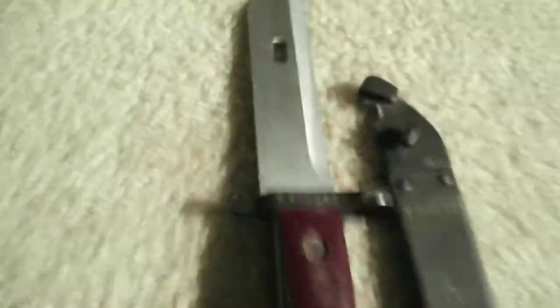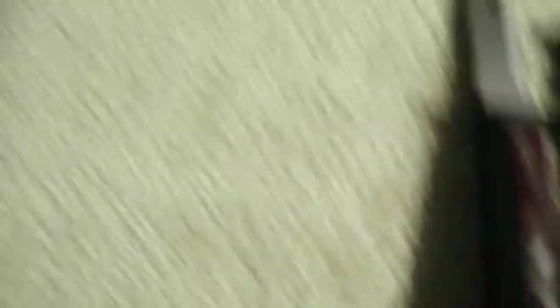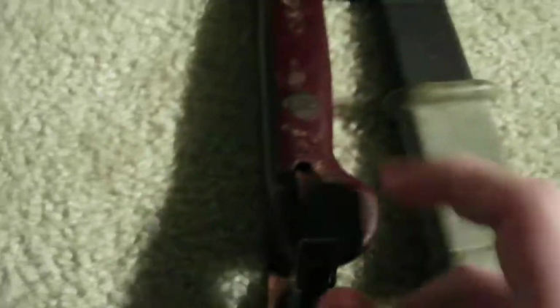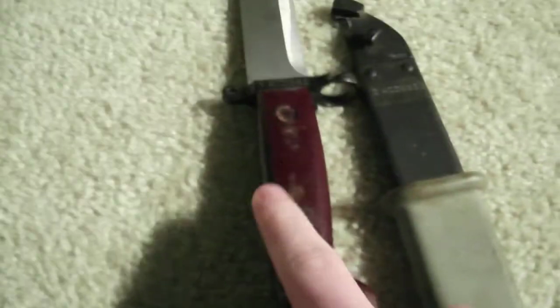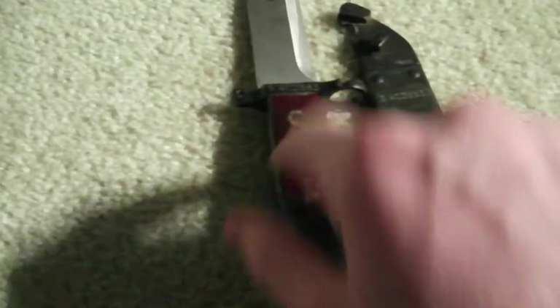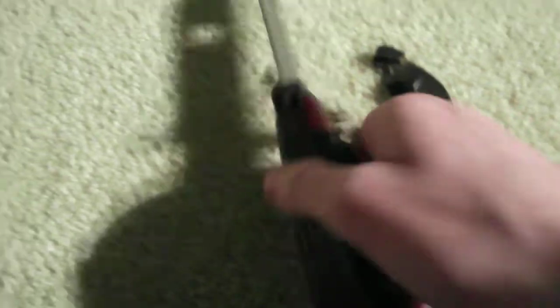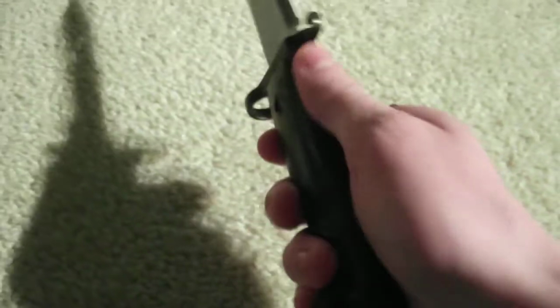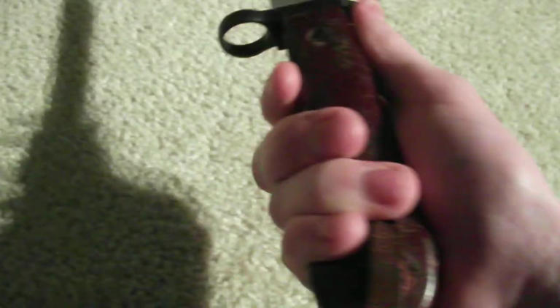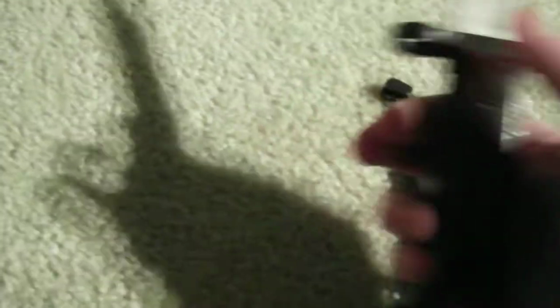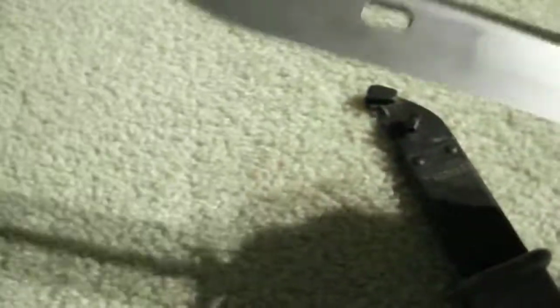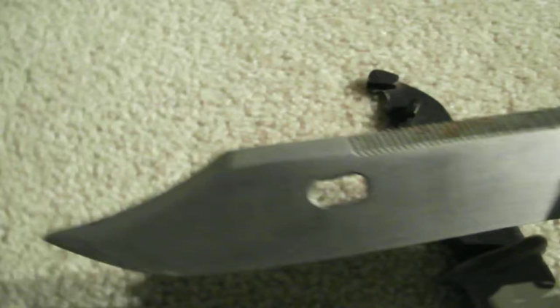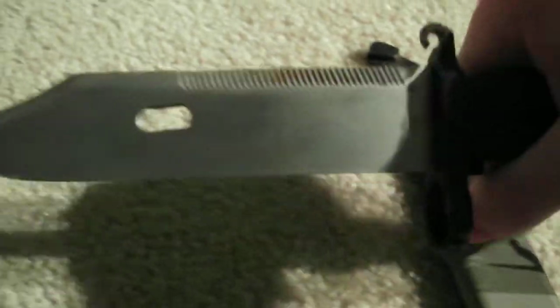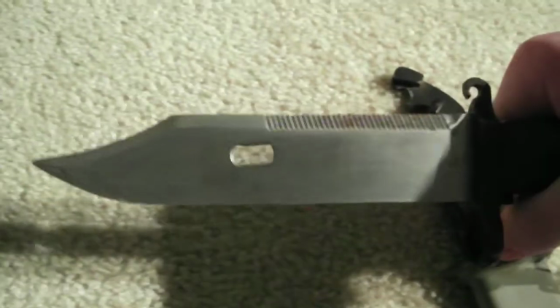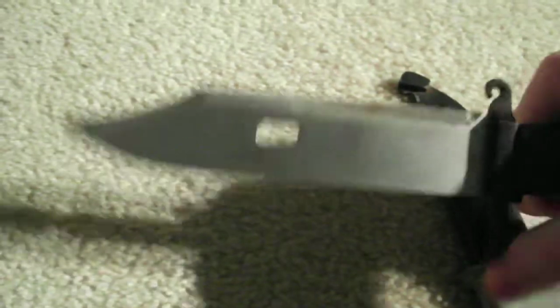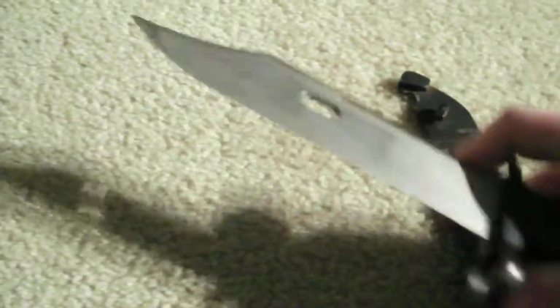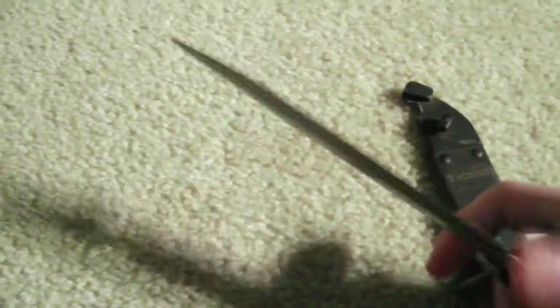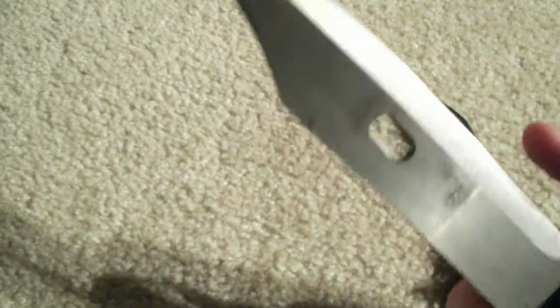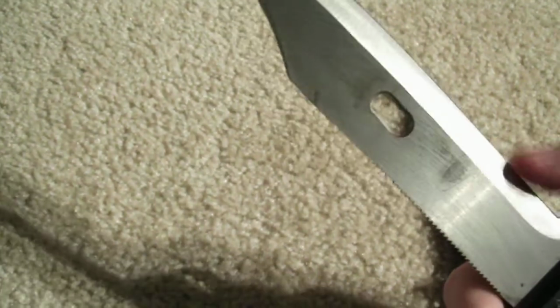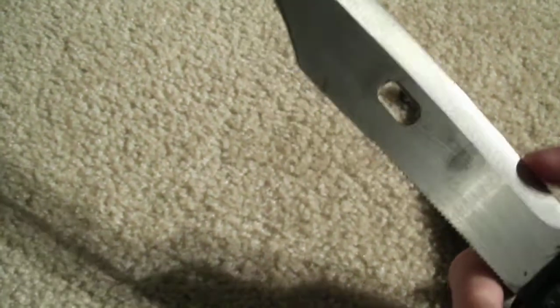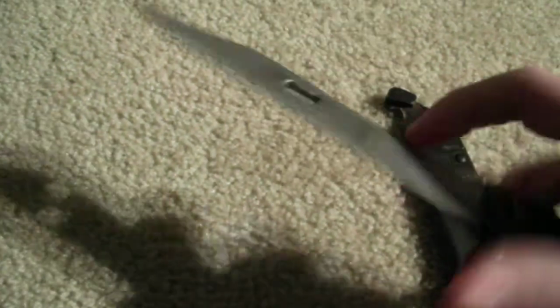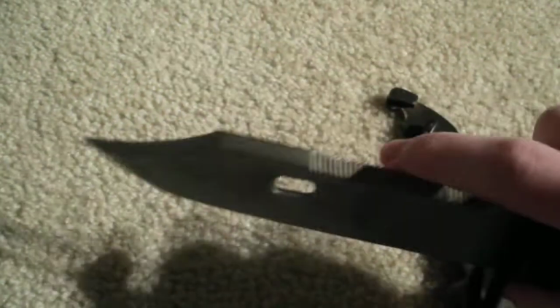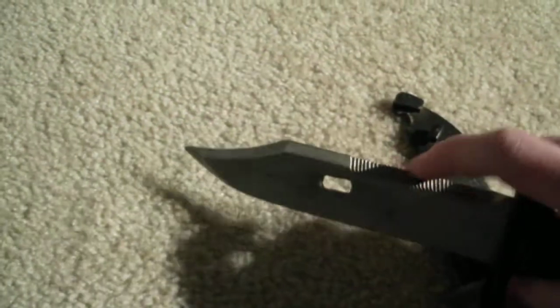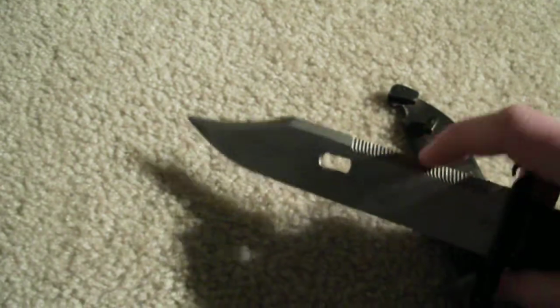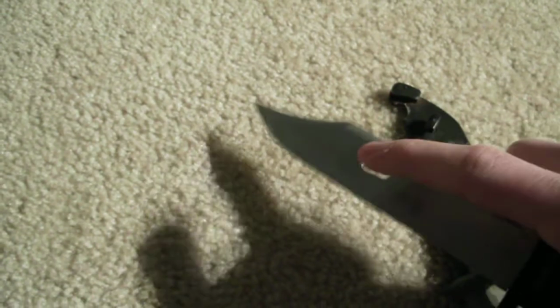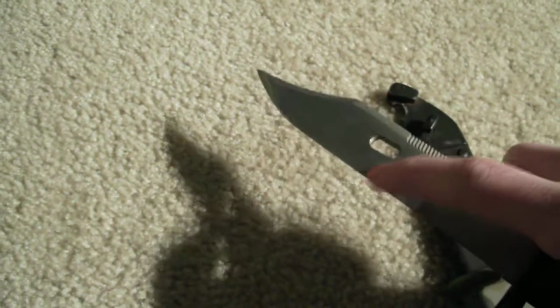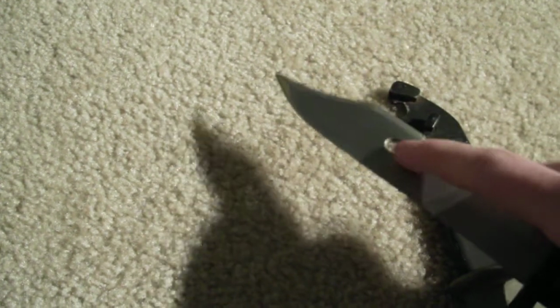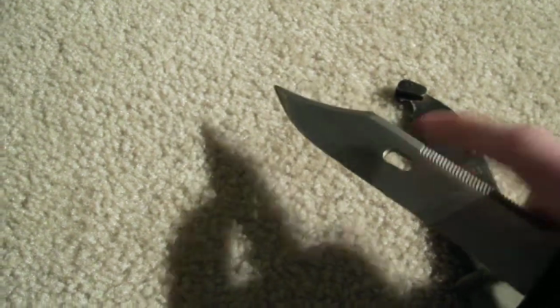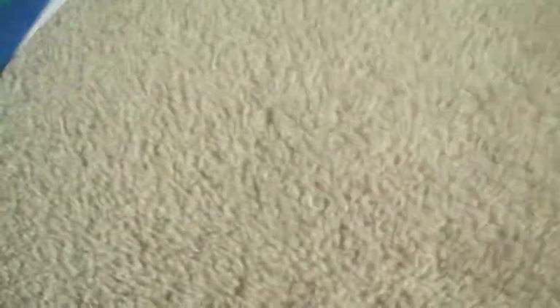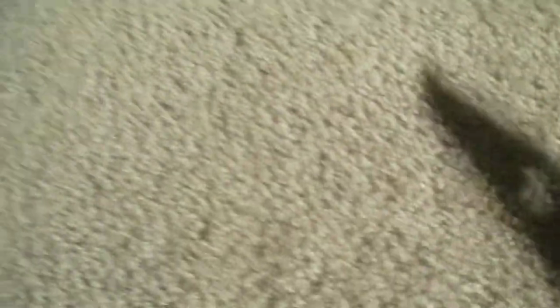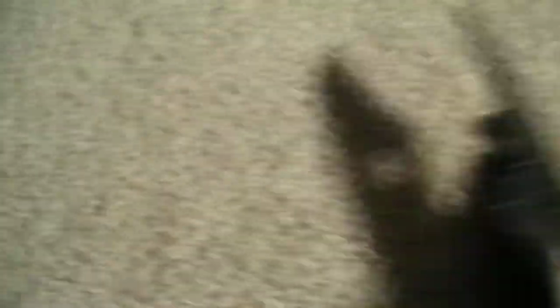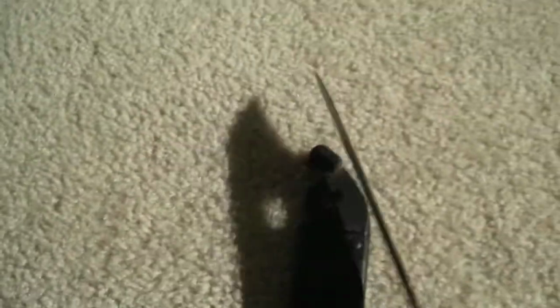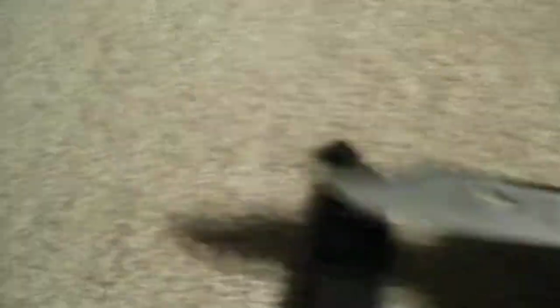The bayonet handle is made out of bakelite. The blade is made out of steel. It's a regular blade that has a serrated side. This little hole right here is for the wire cutter function.